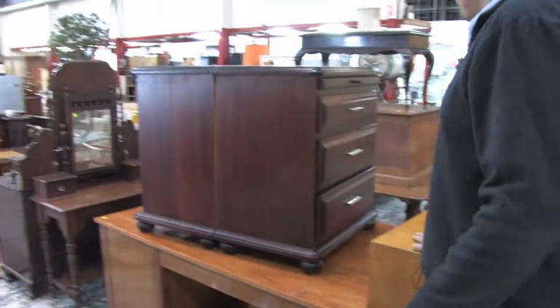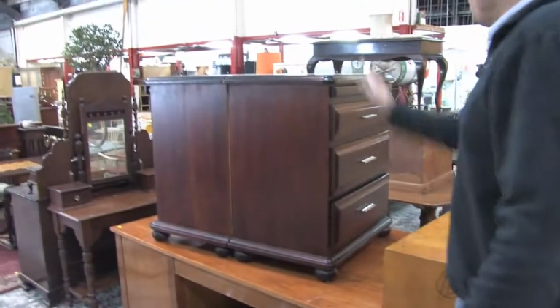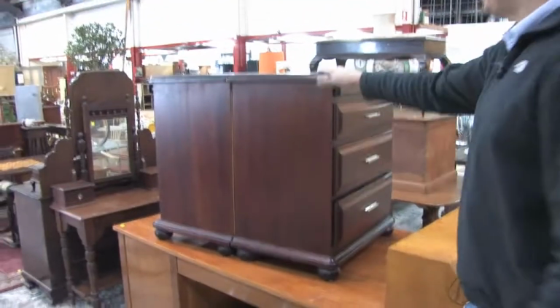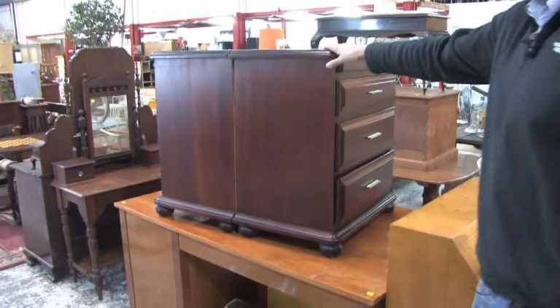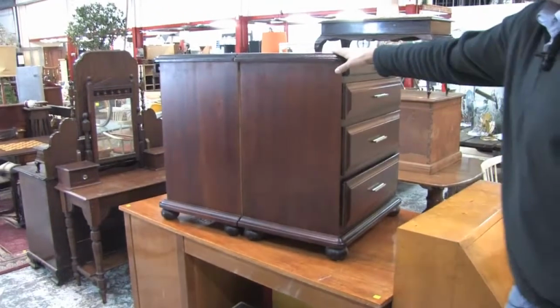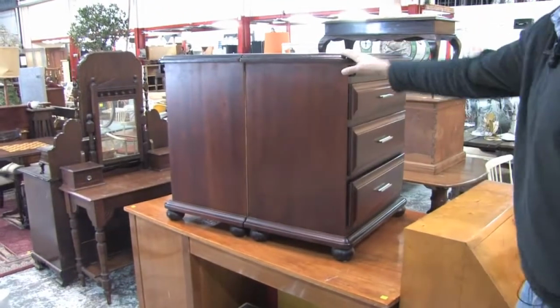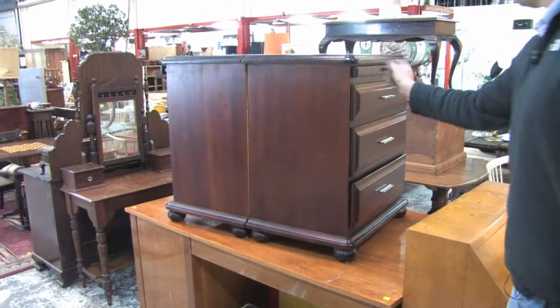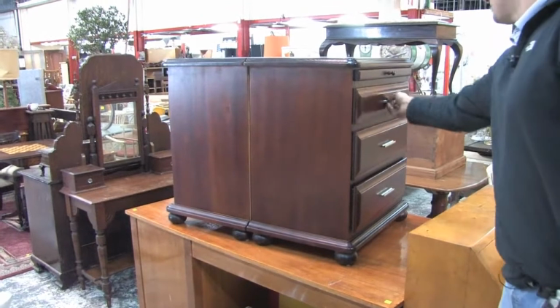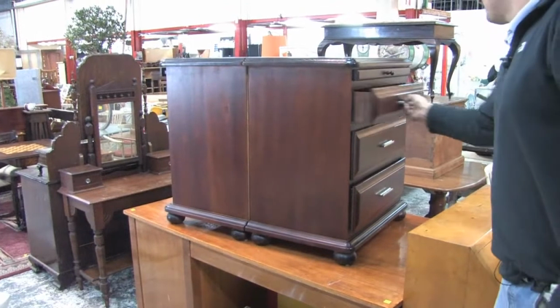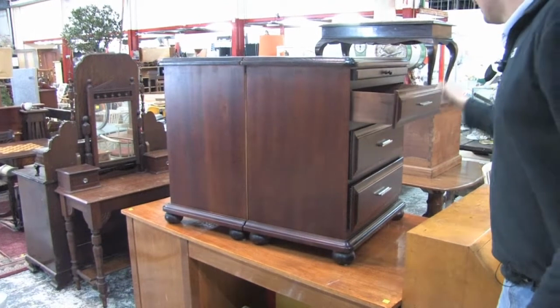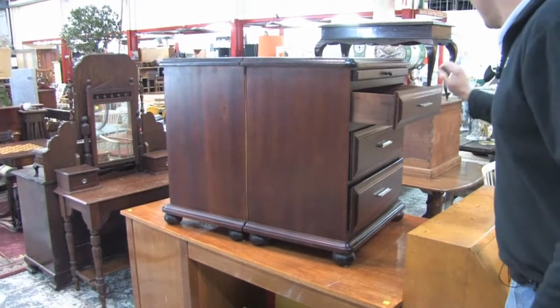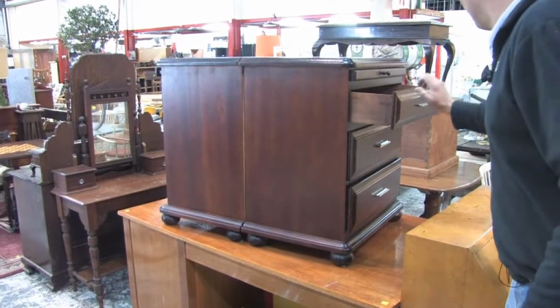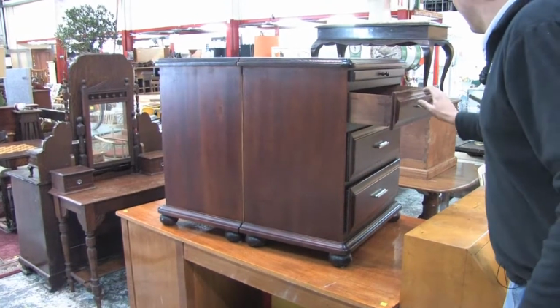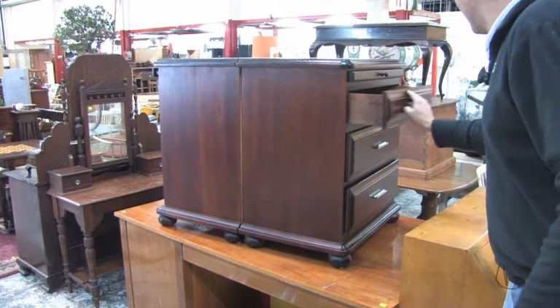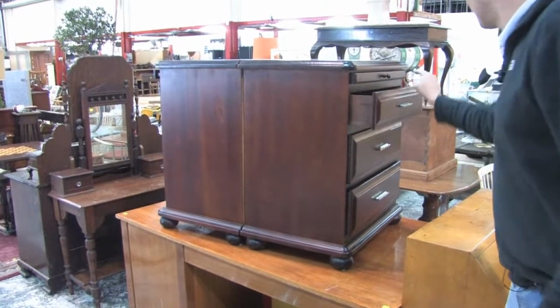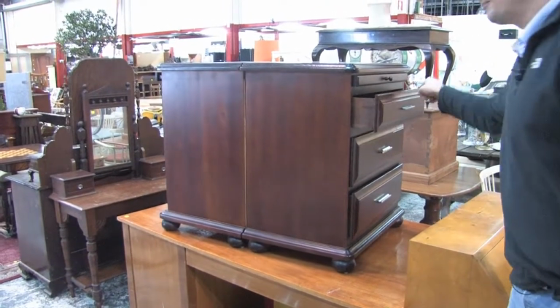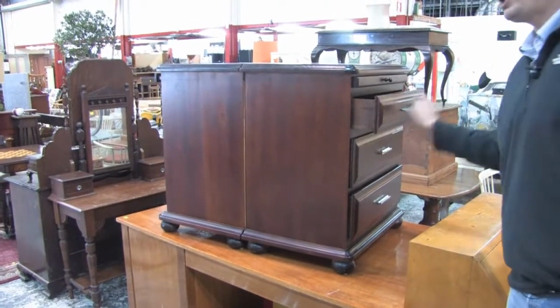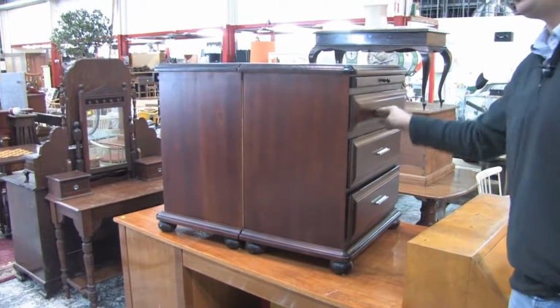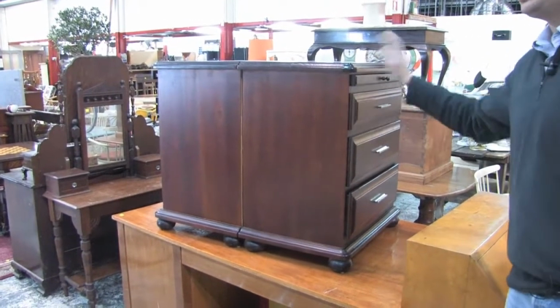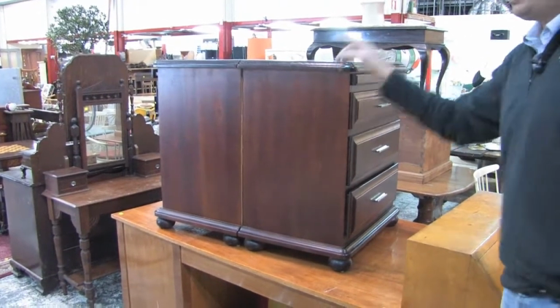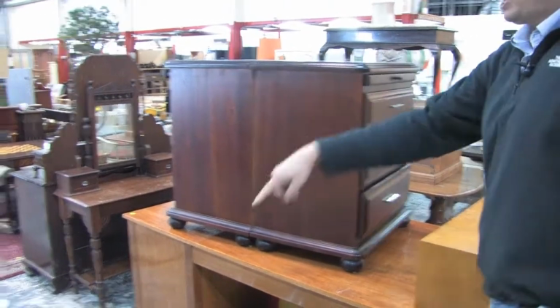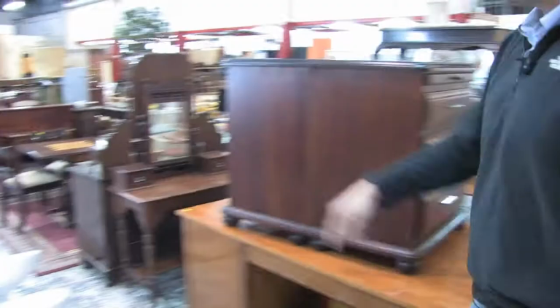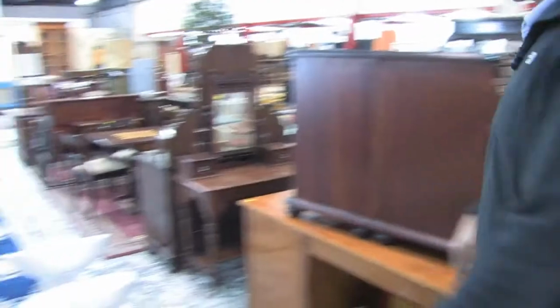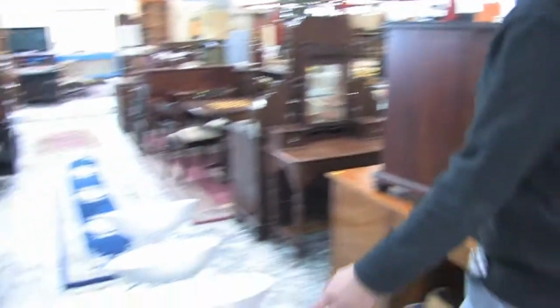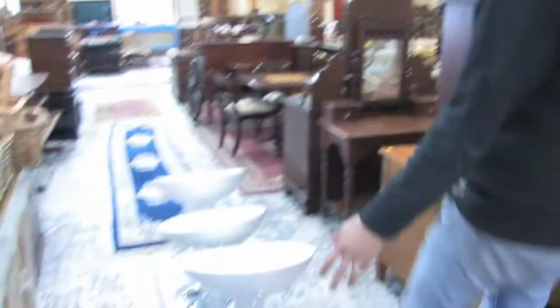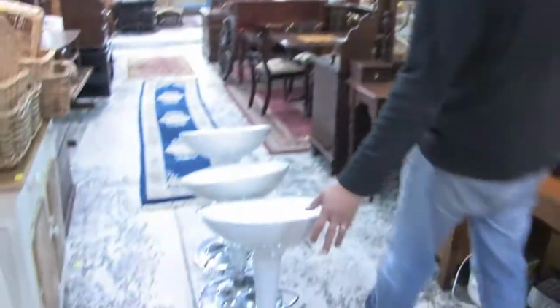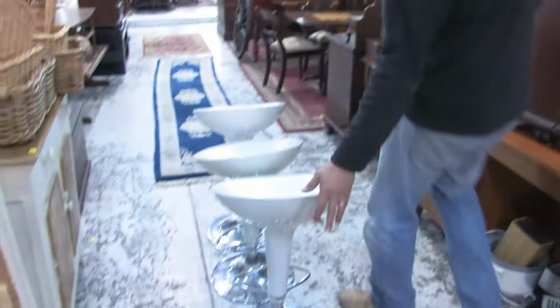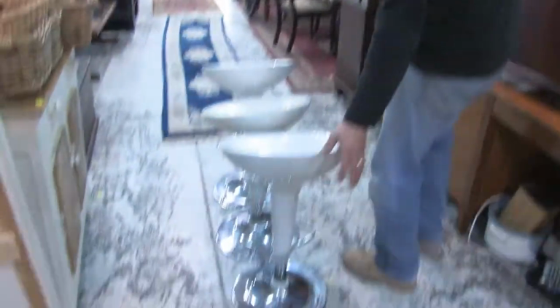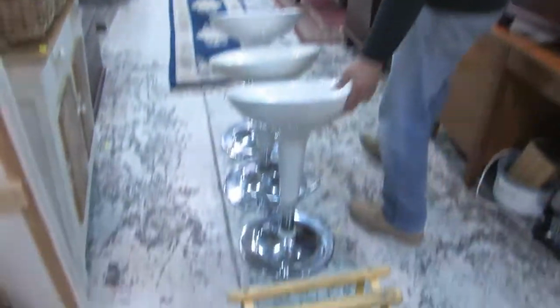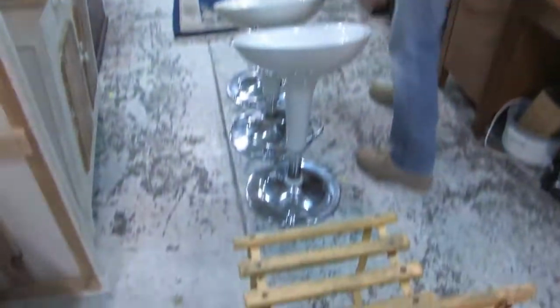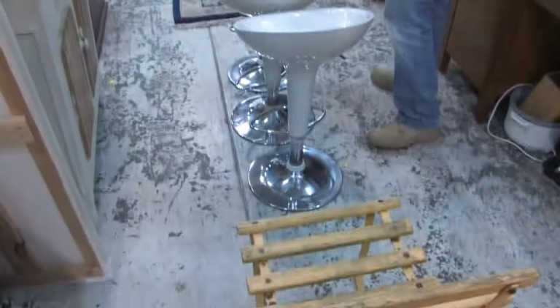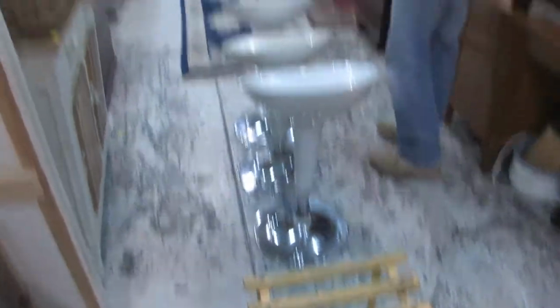Bureaus. Bedside chest of drawers — these are absolute crackers, big ones now, straight from Transformer. Barstools — always got barstools in, these are quite nice.